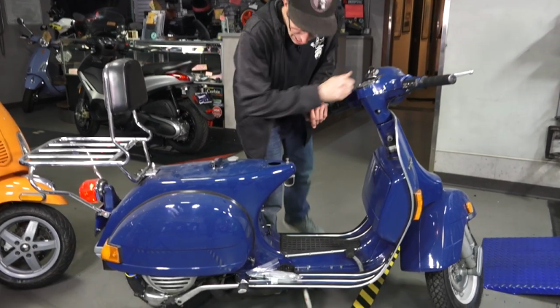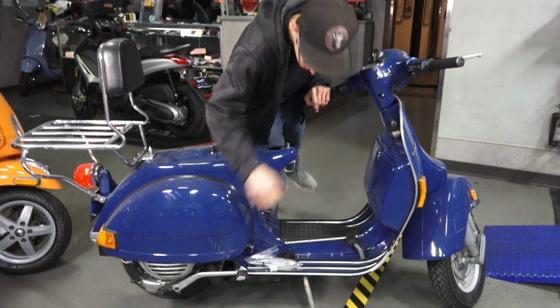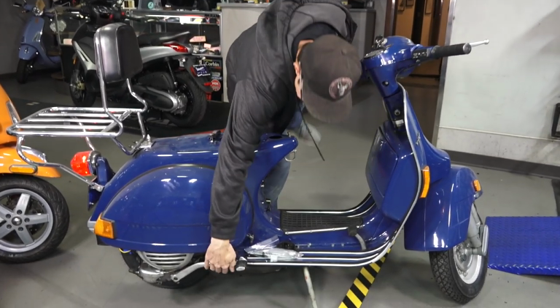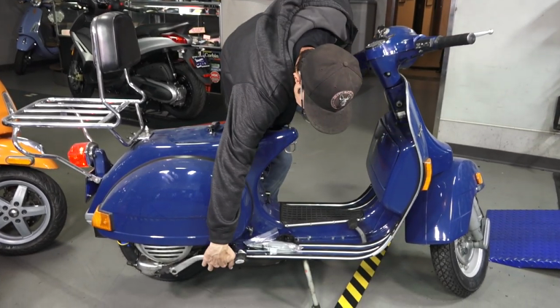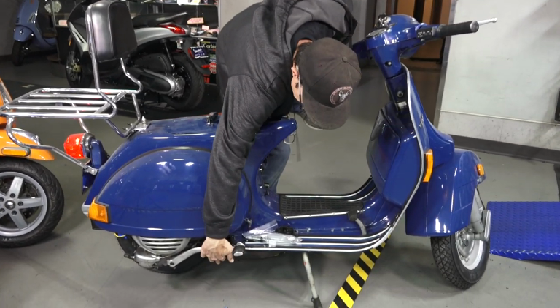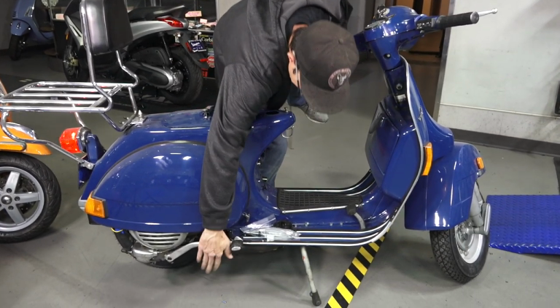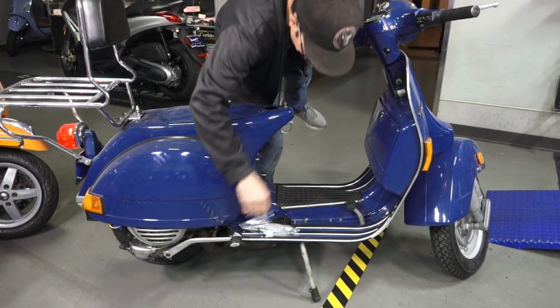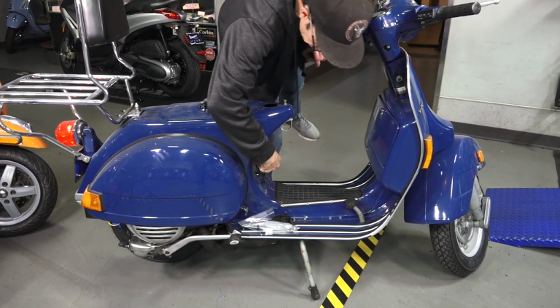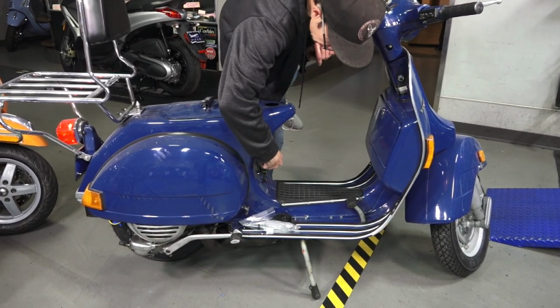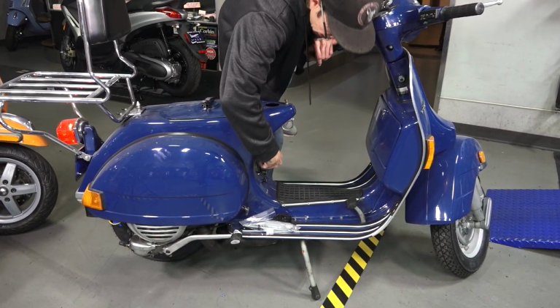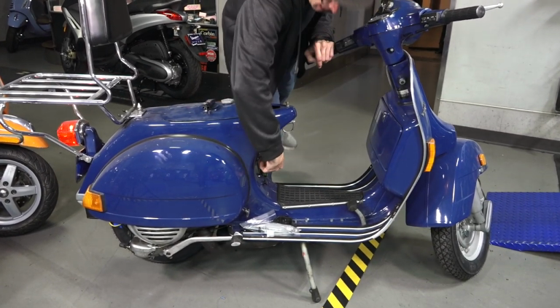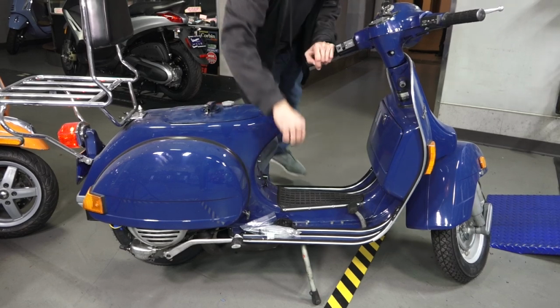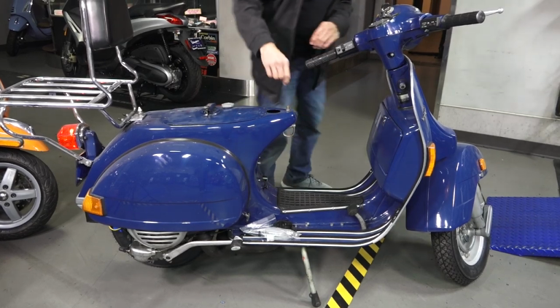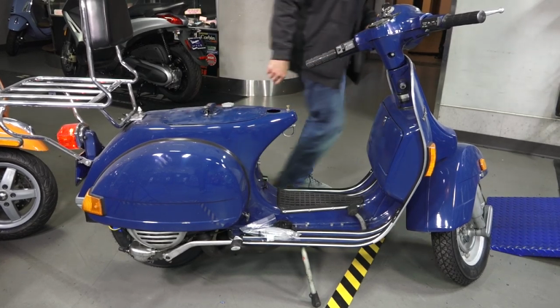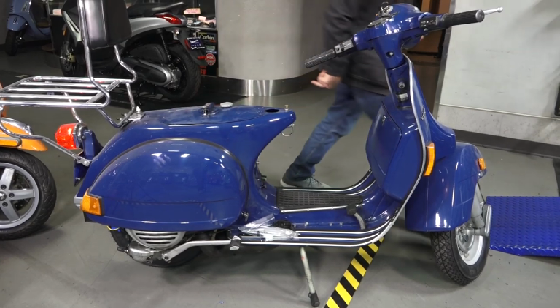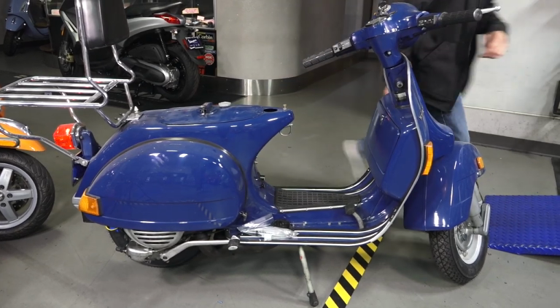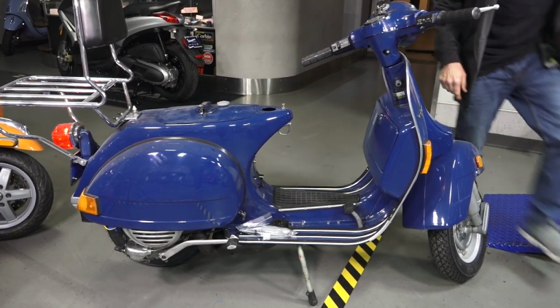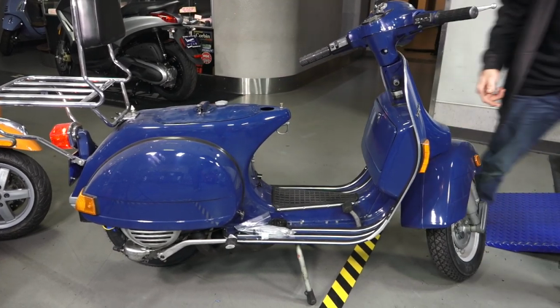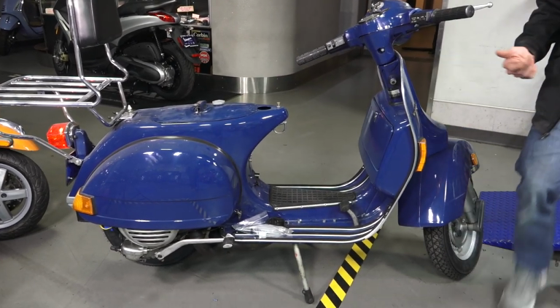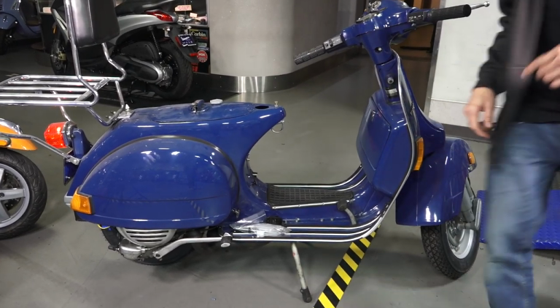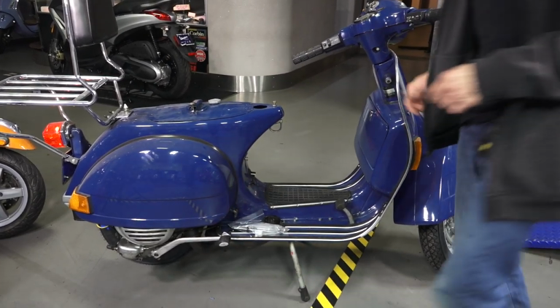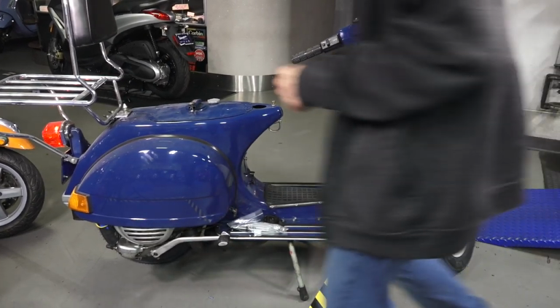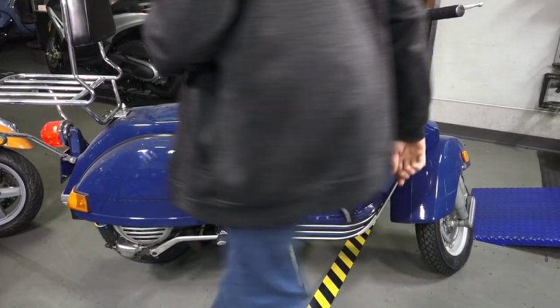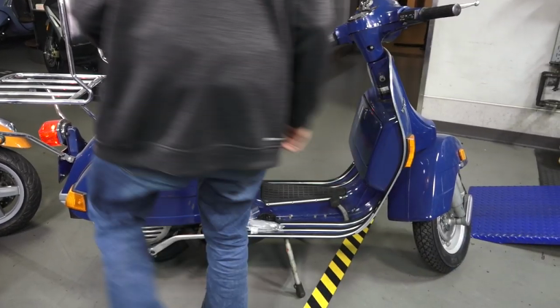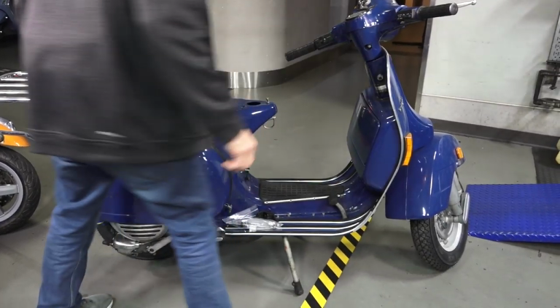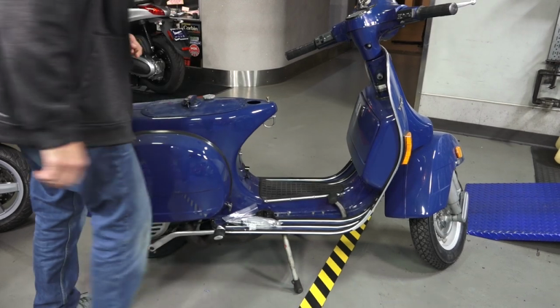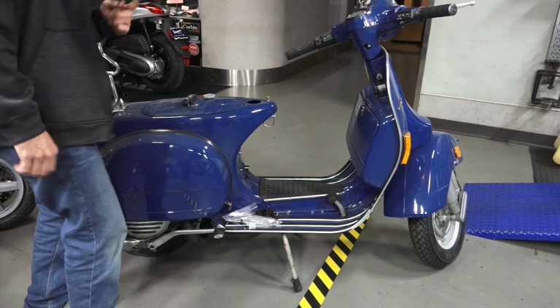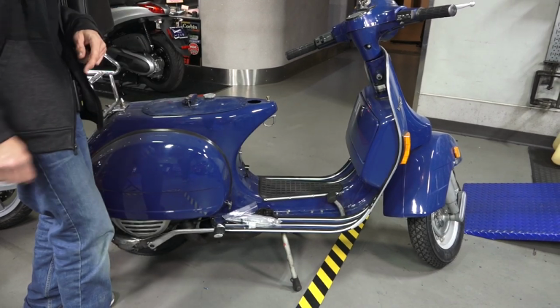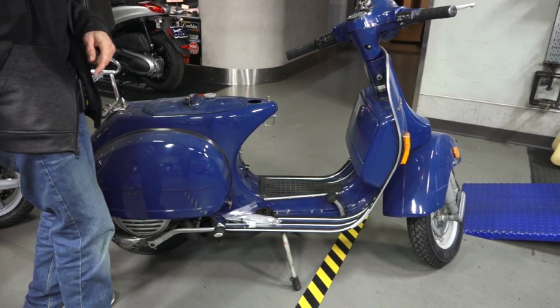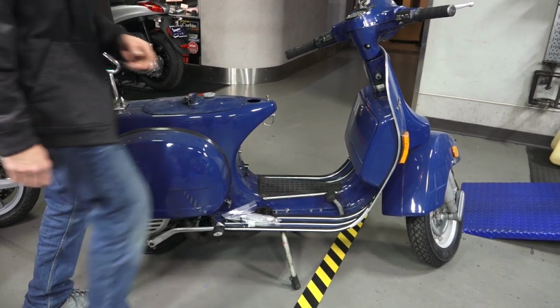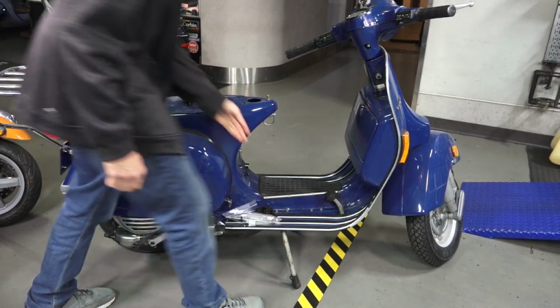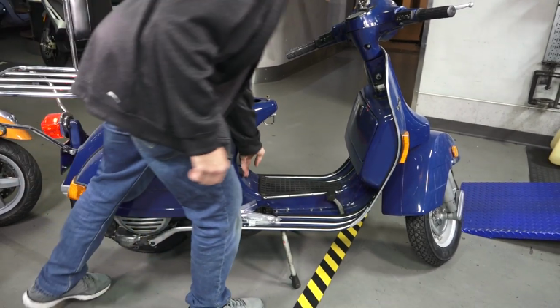Turn on ignition. Header's cold. It's still in the on position — it doesn't have the plastic fuel lever on it. Let's try the choke.